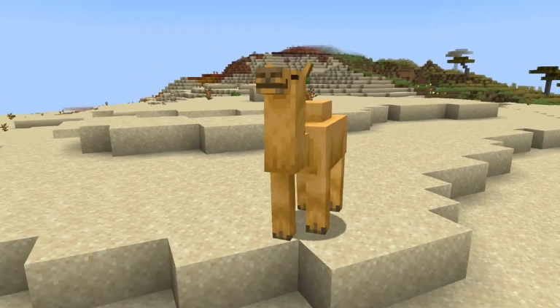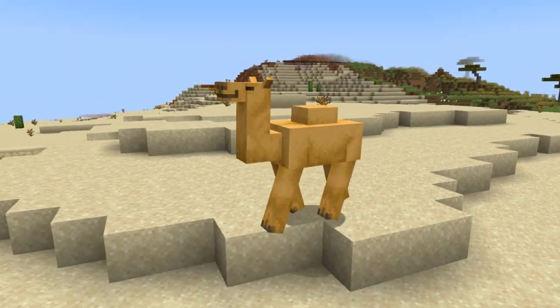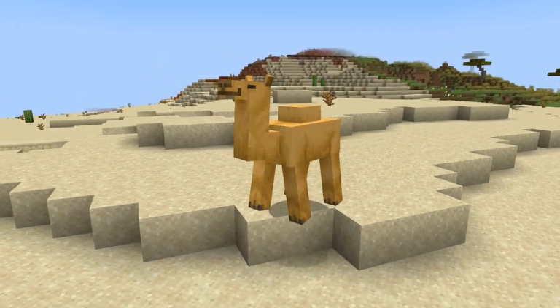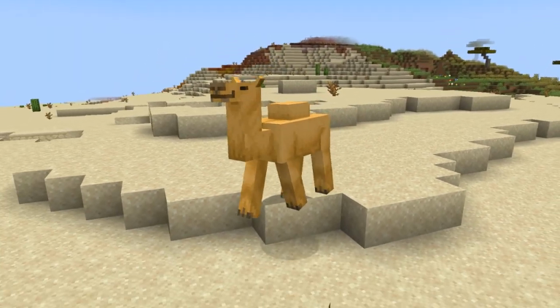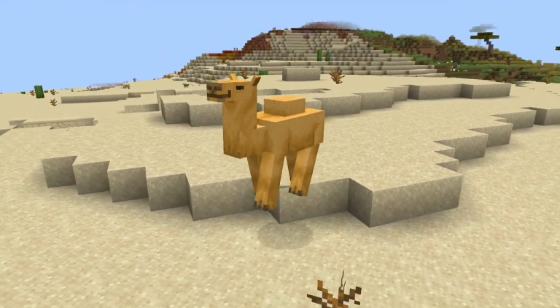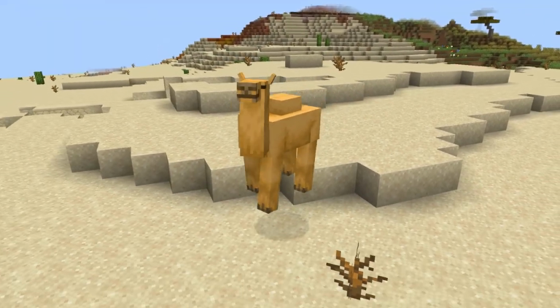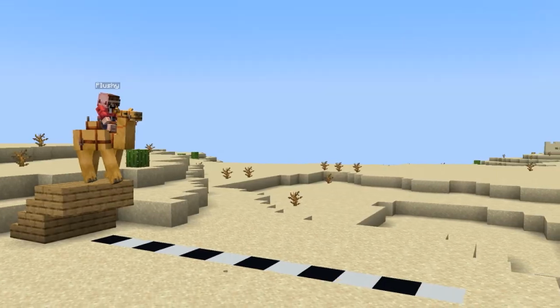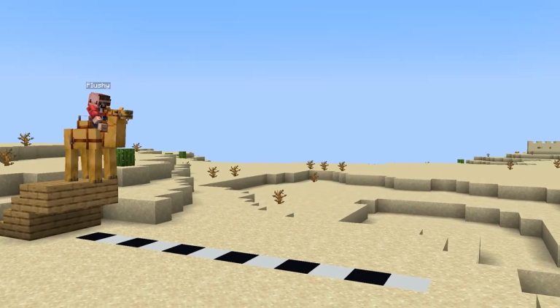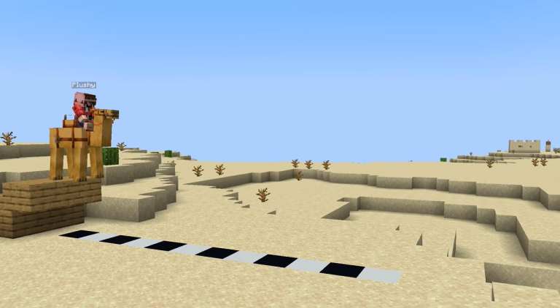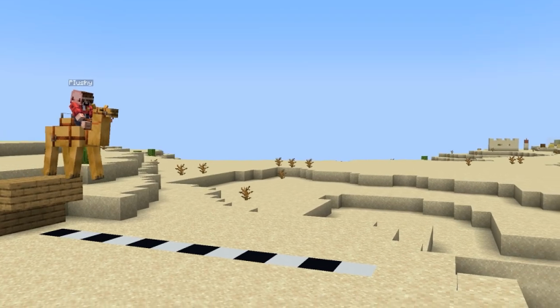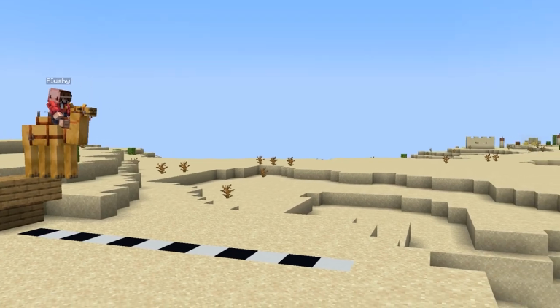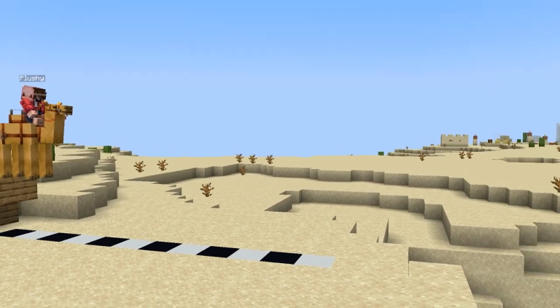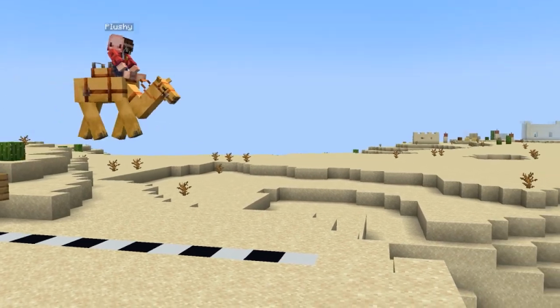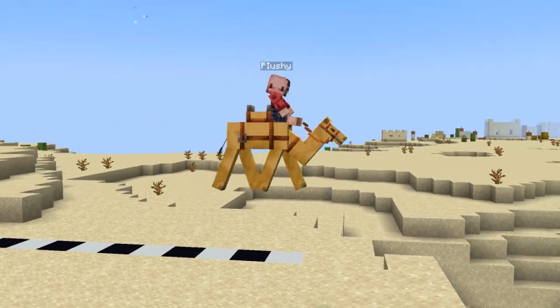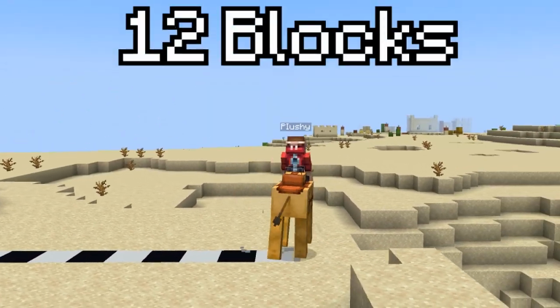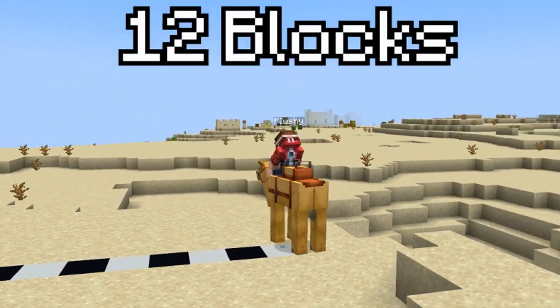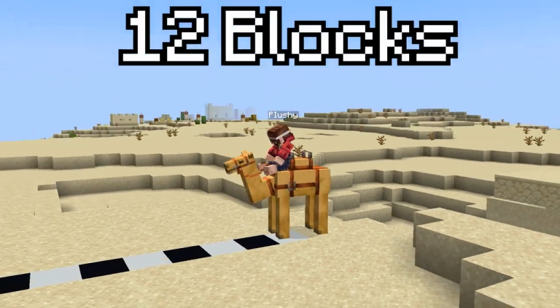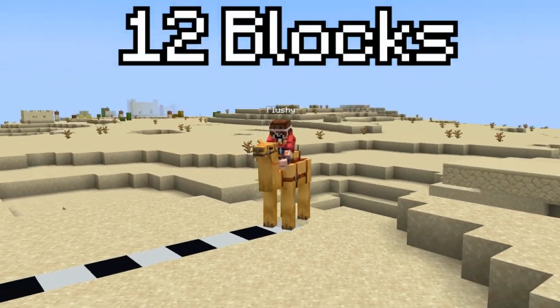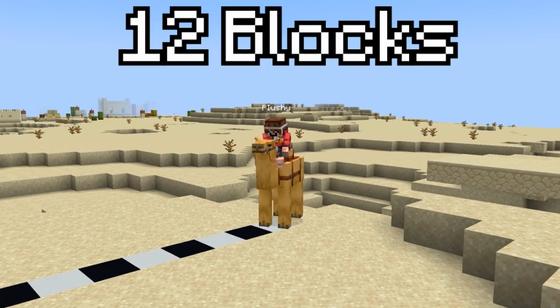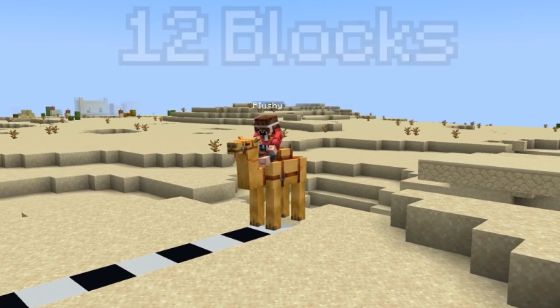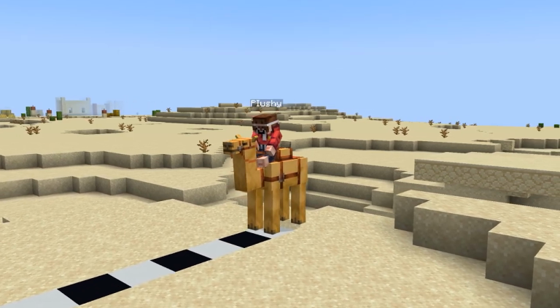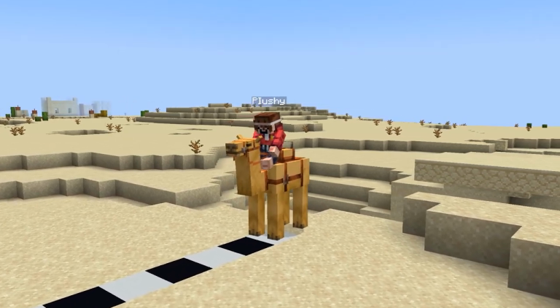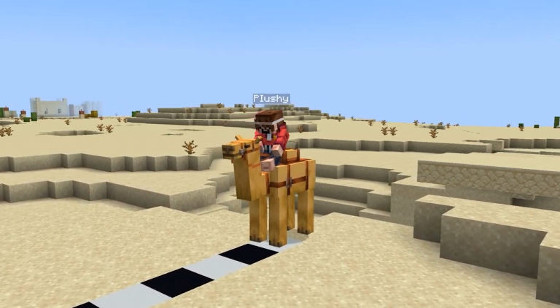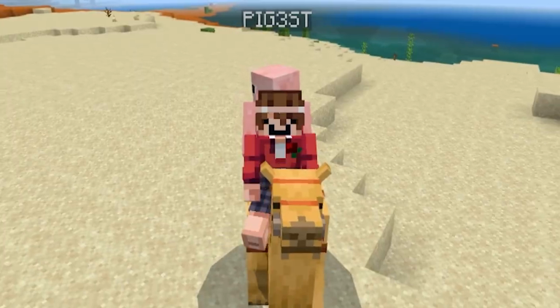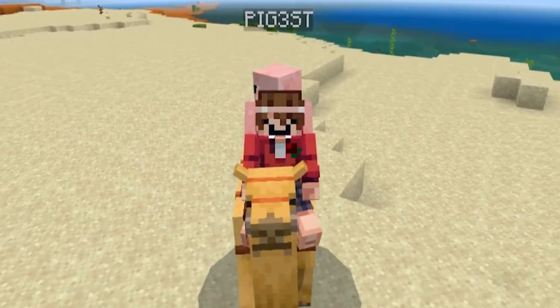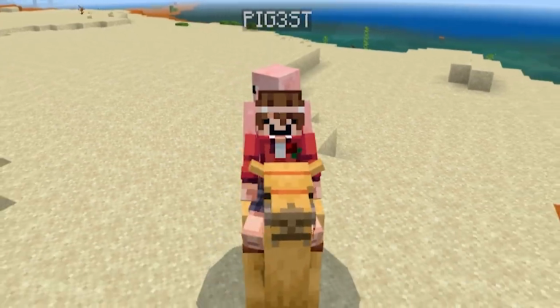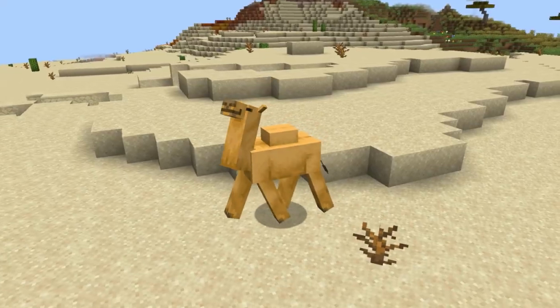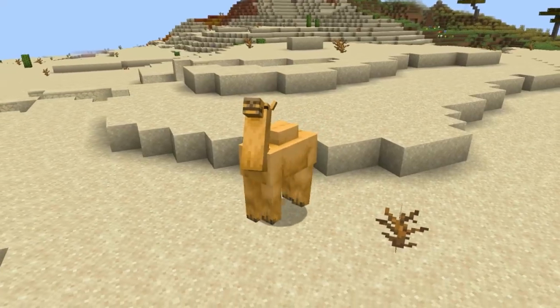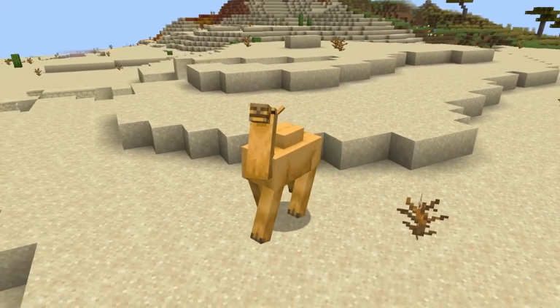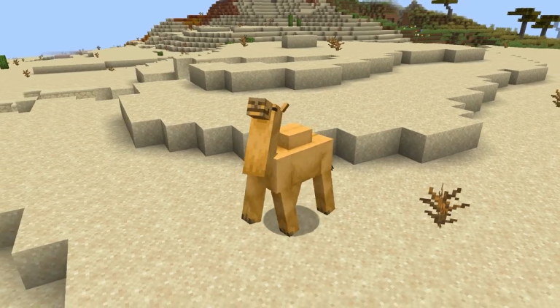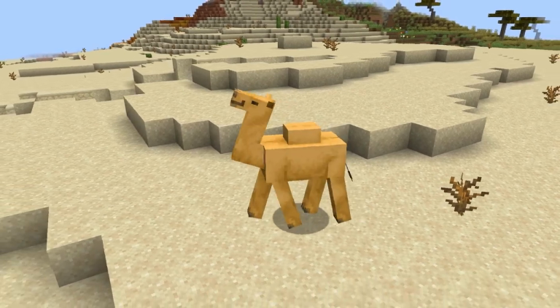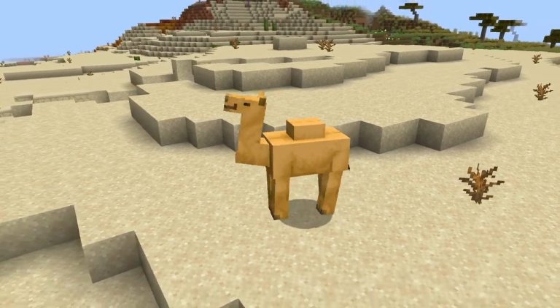Camels are also another brand new mob coming to 1.20. What most people don't know is that camels can actually jump super far, being able to jump up to 12 blocks, which other mobs you may use for transportation like horses cannot. Not to mention the fact that two people can ride camels. It honestly seems like the camel is a pretty good travel method in Minecraft.